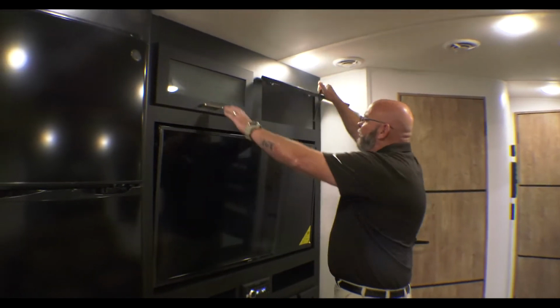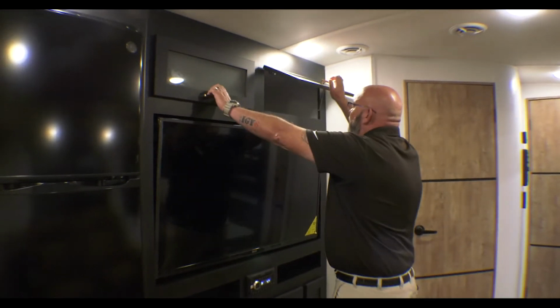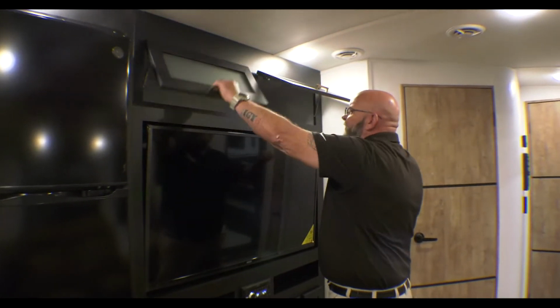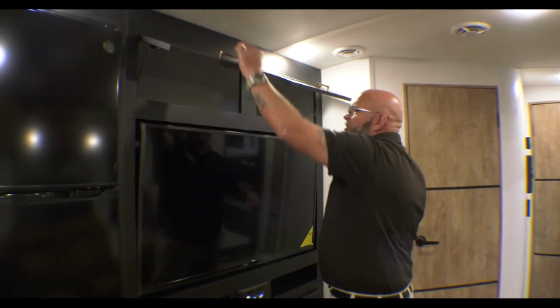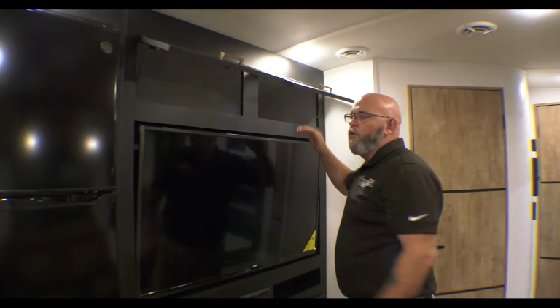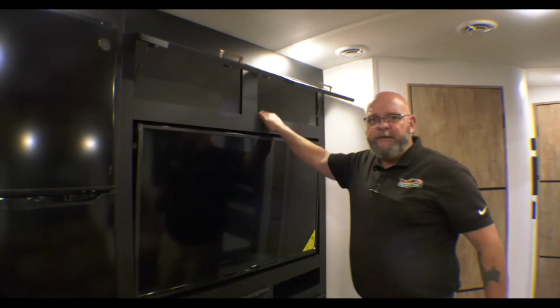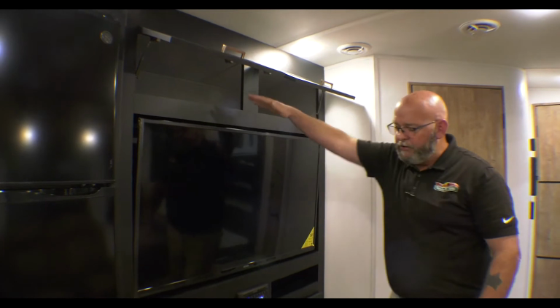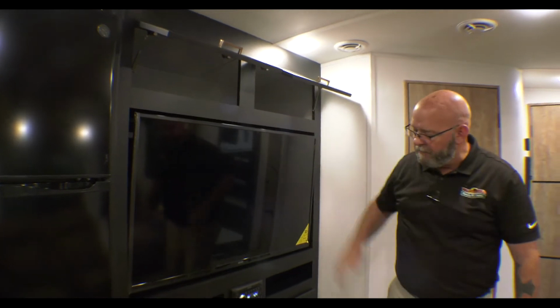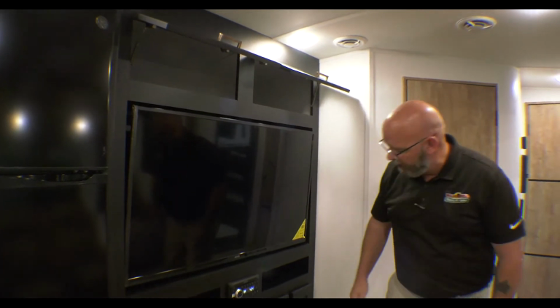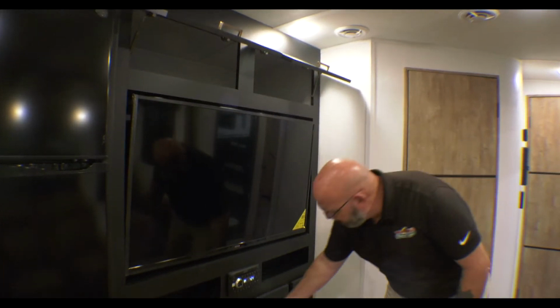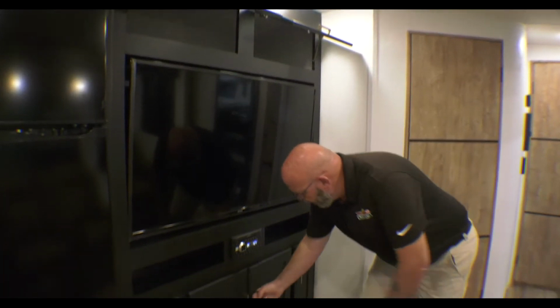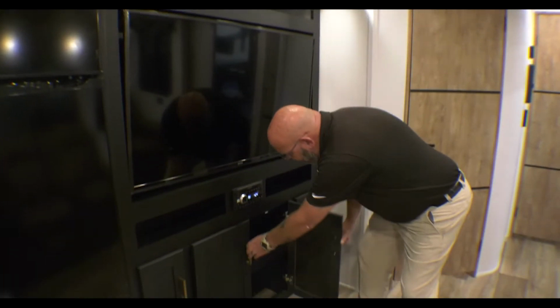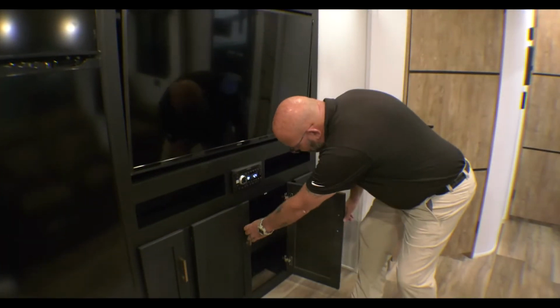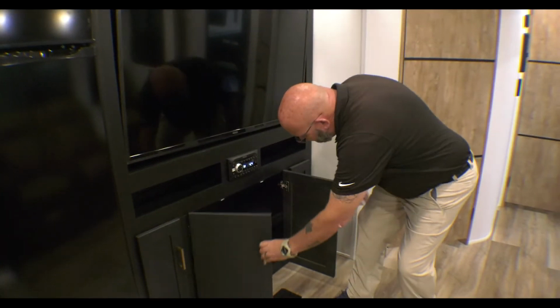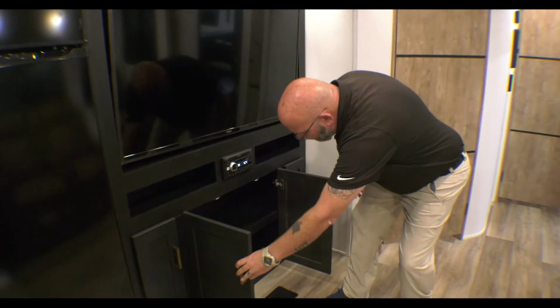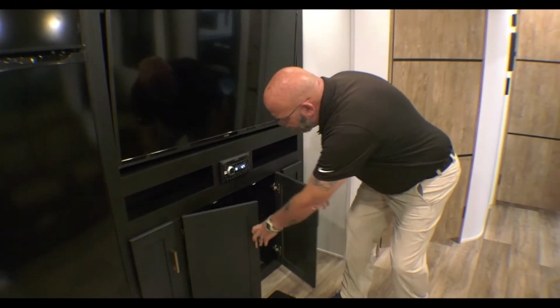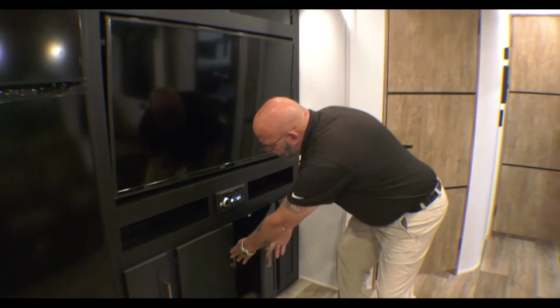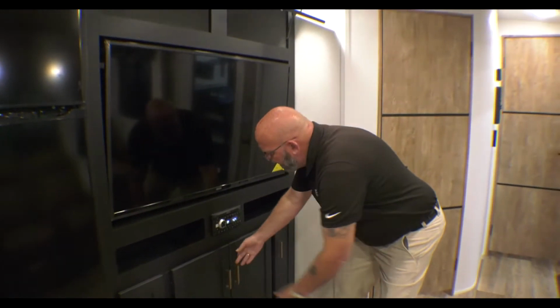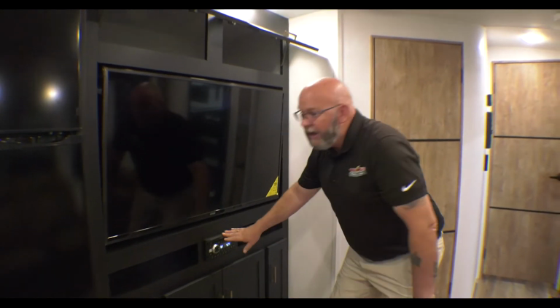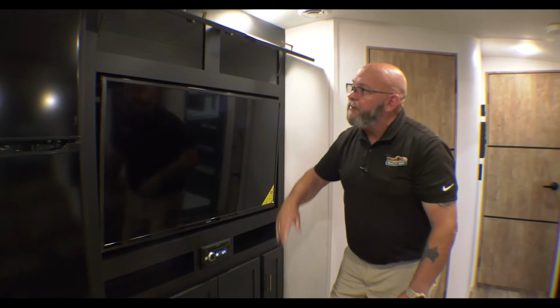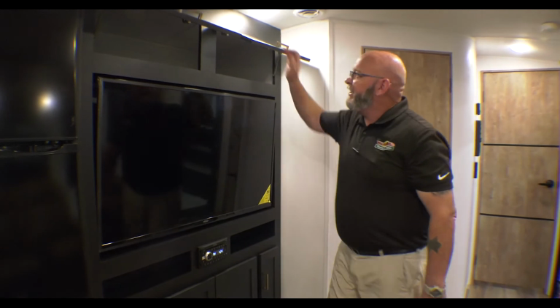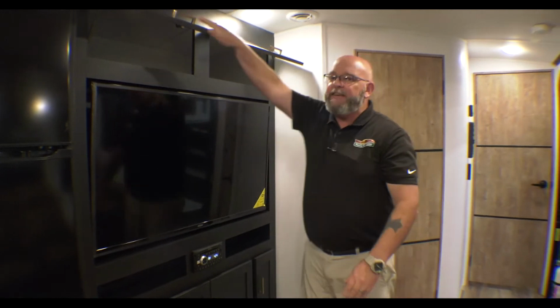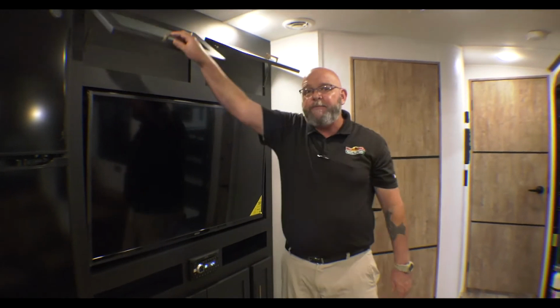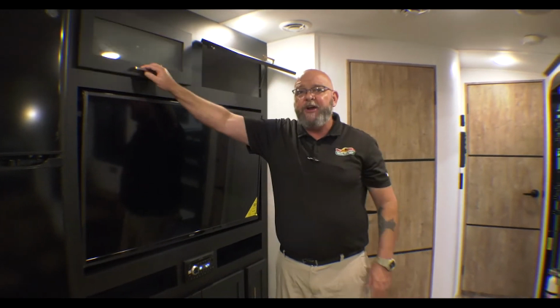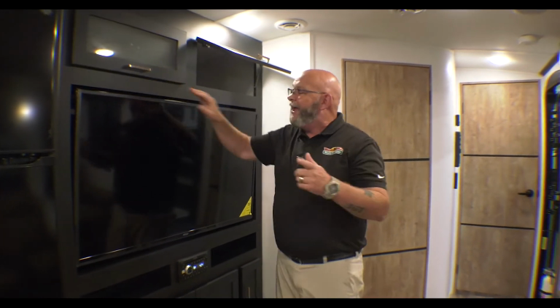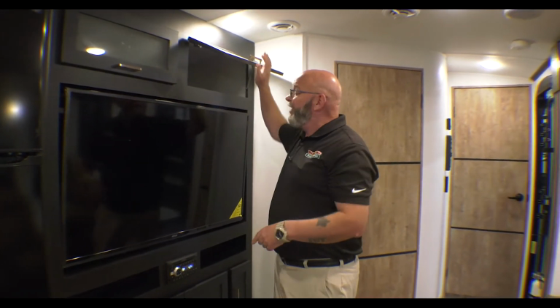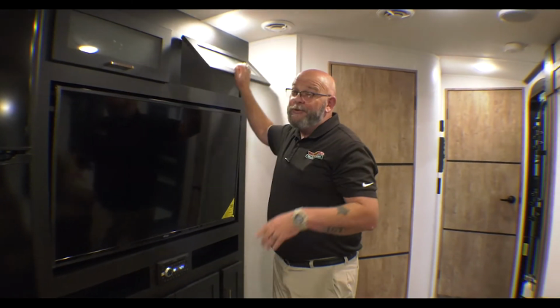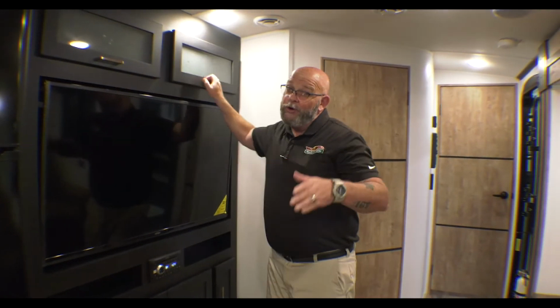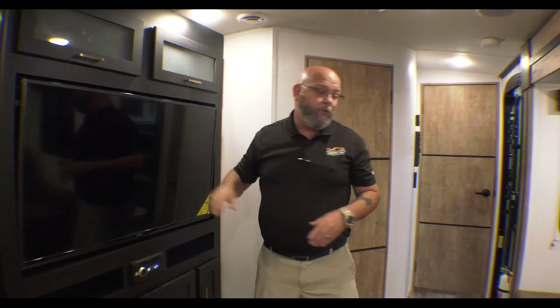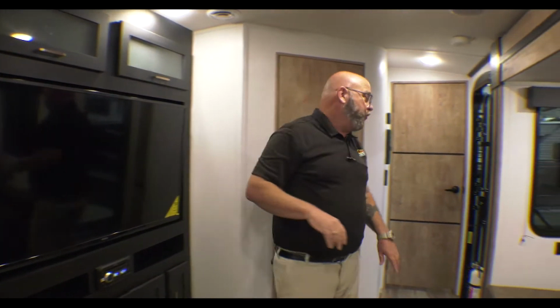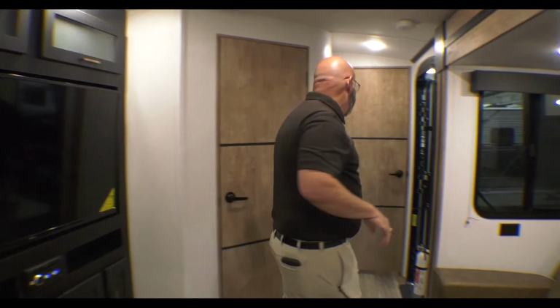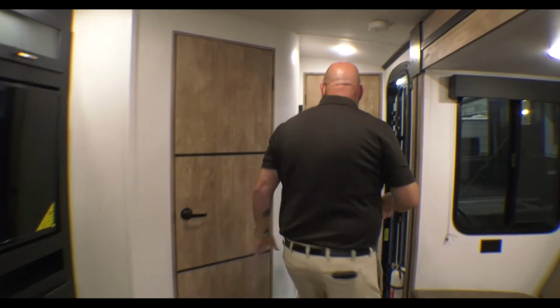In the entertainment center you've got deep cabinetry up overhead and cabinetry down below, along with an AM/FM/CD/DVD player. From there we'll work our way towards the bathroom.